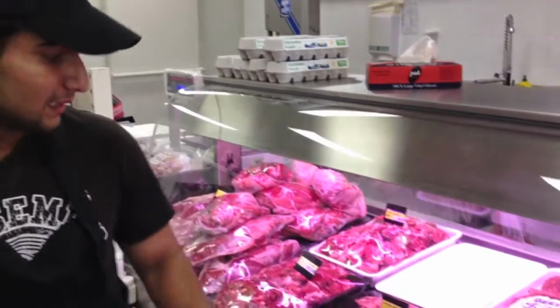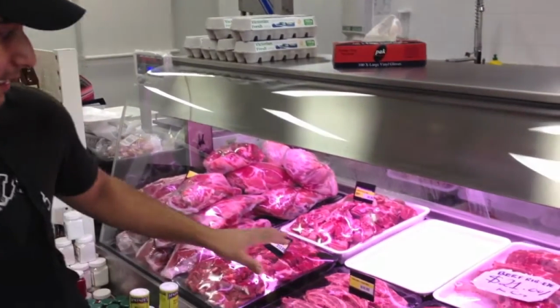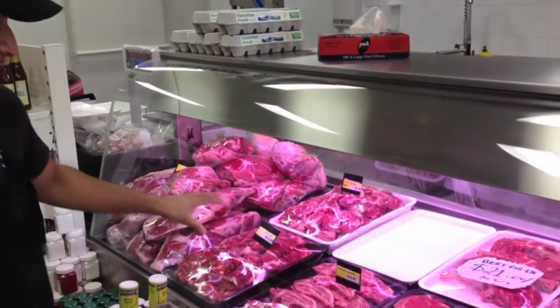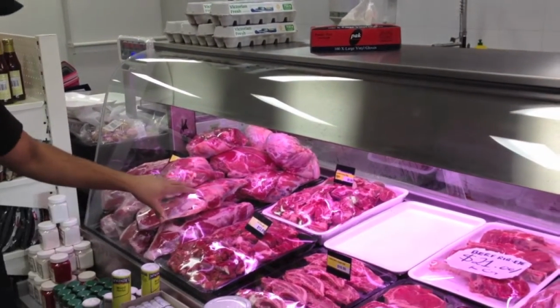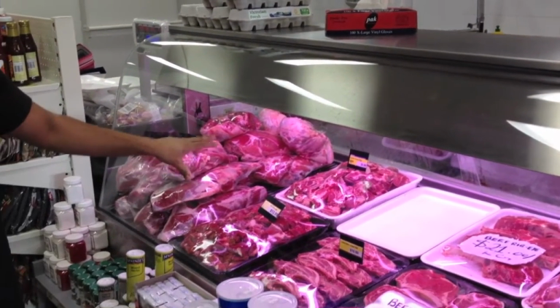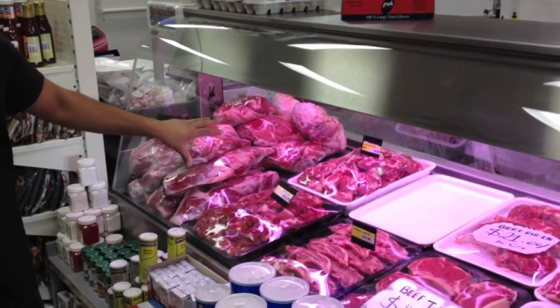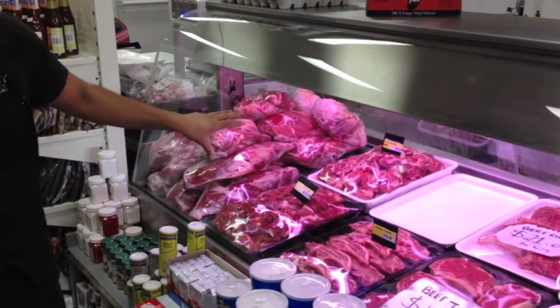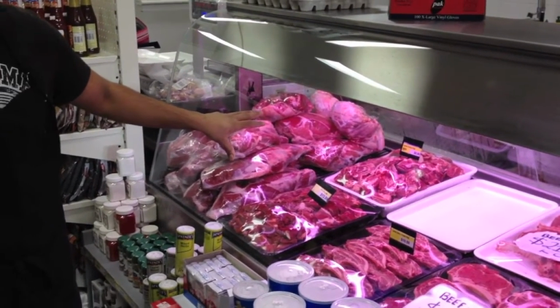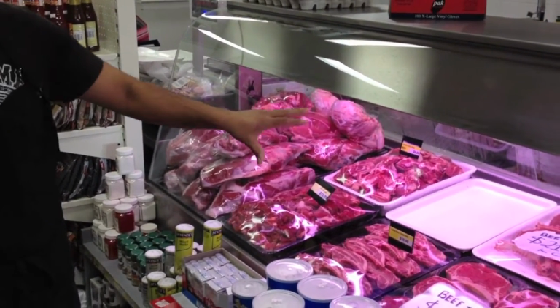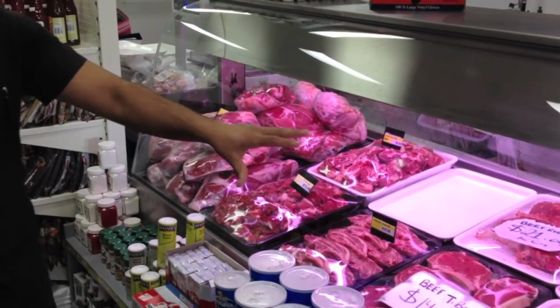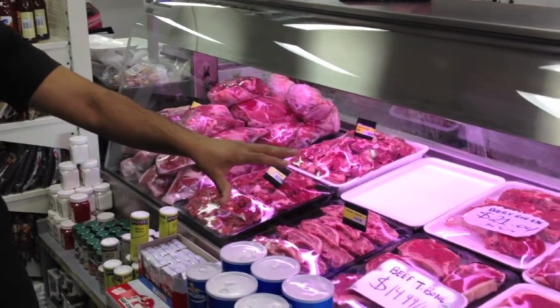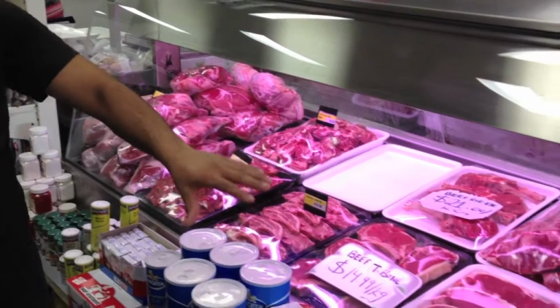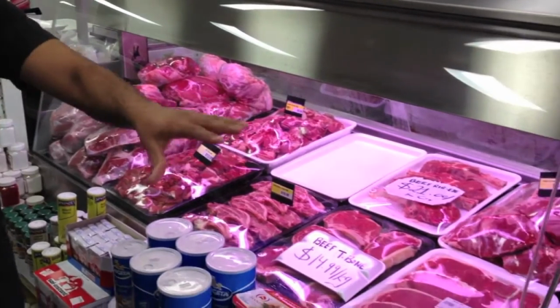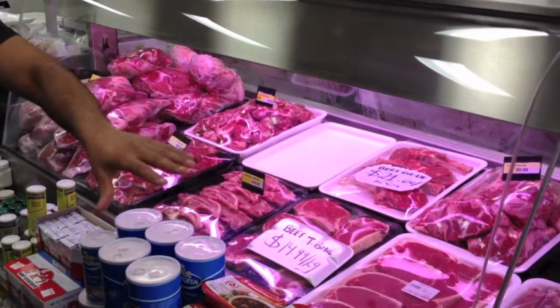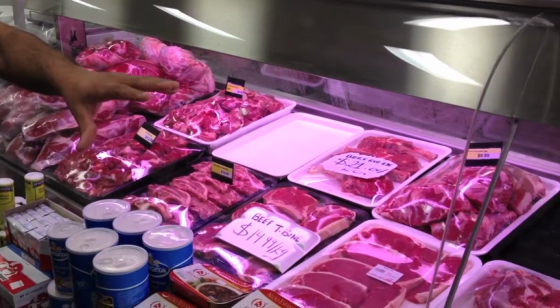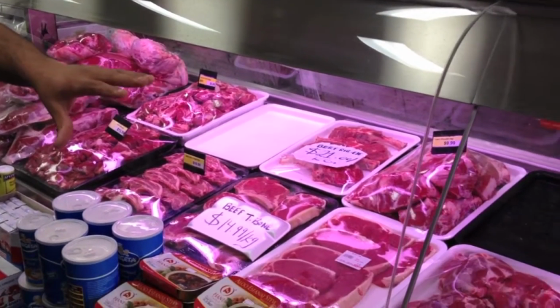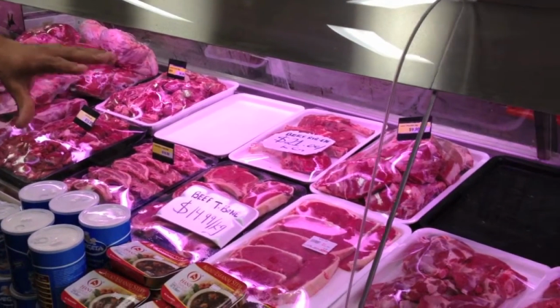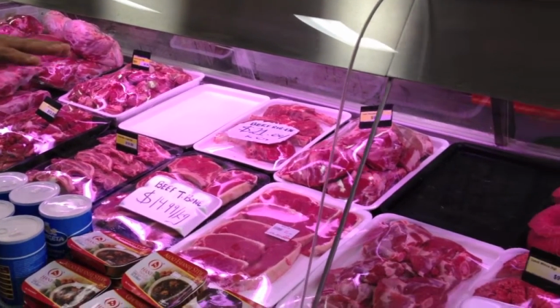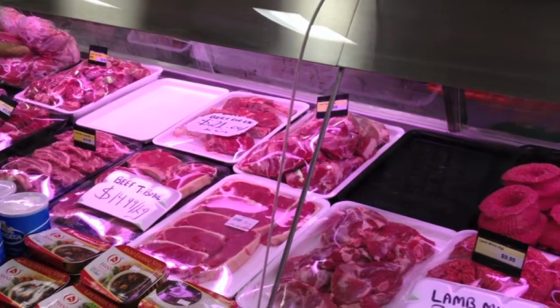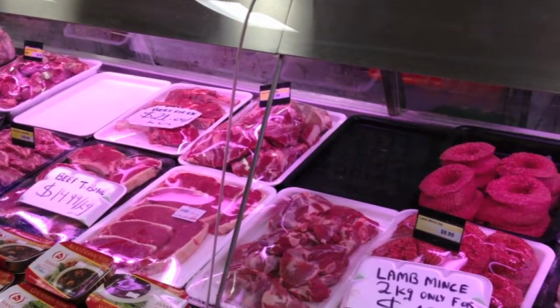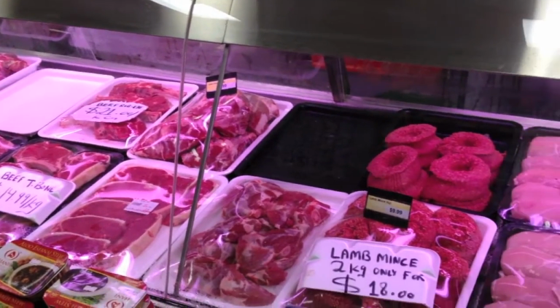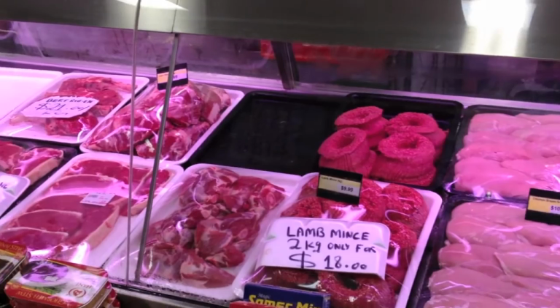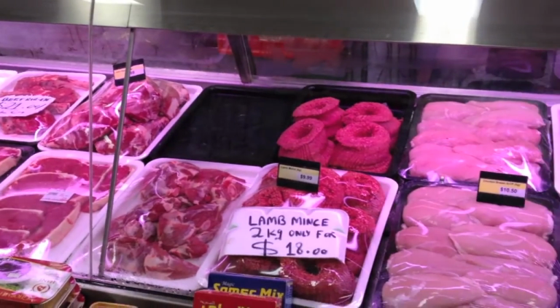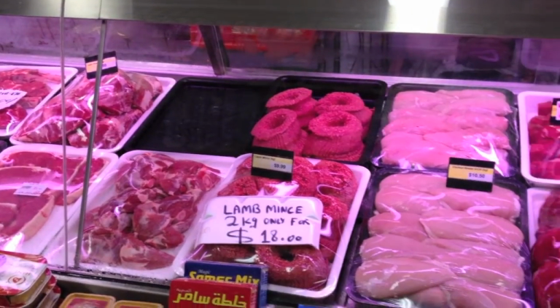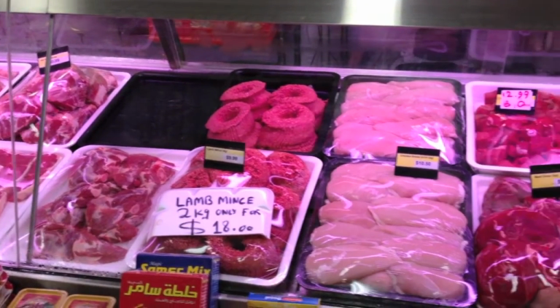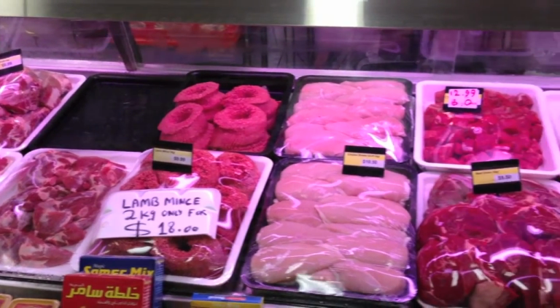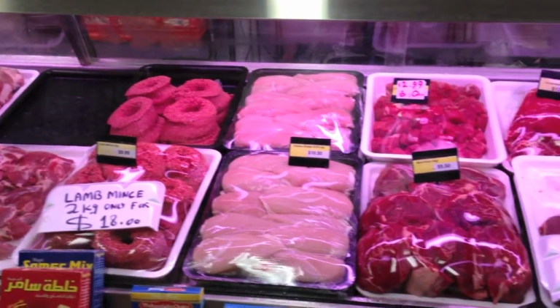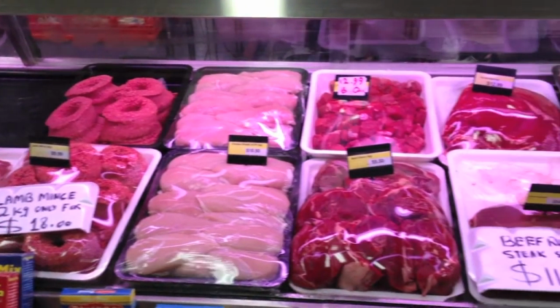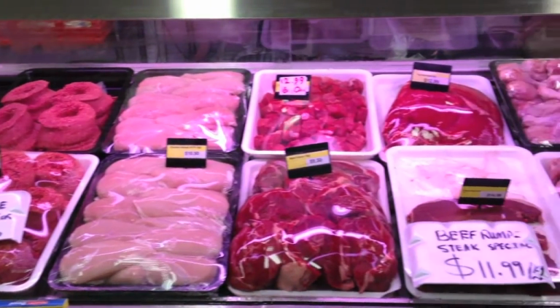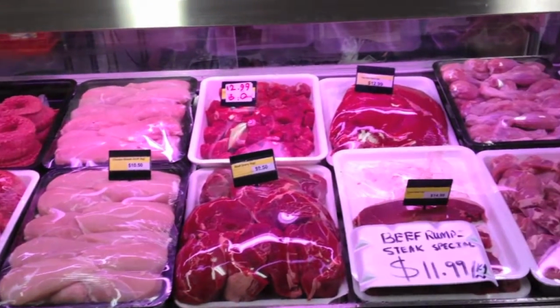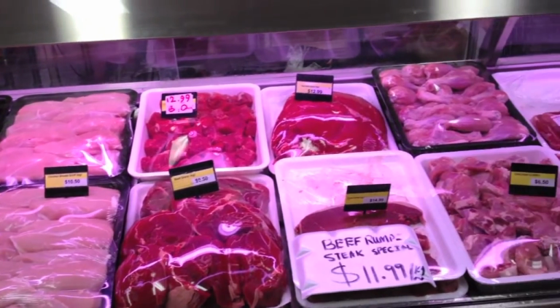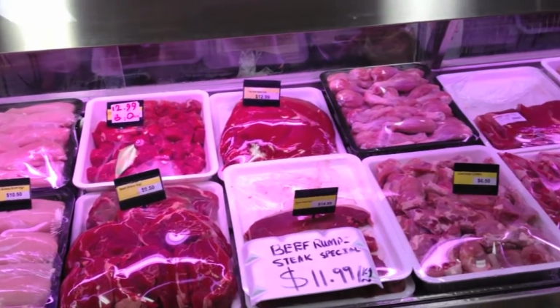Here you can see we sell lamb meat, goat meat, chicken, and different kinds of beef as well. We also sell small goods like salamis and other items, and we sell eggs as well.